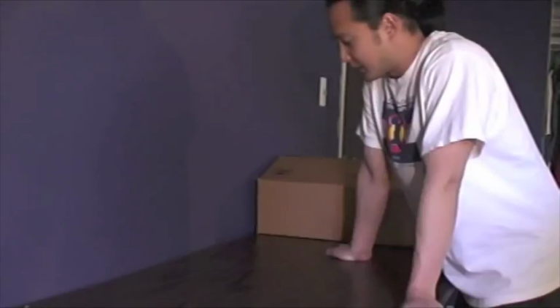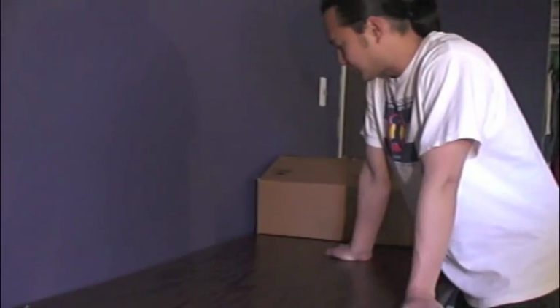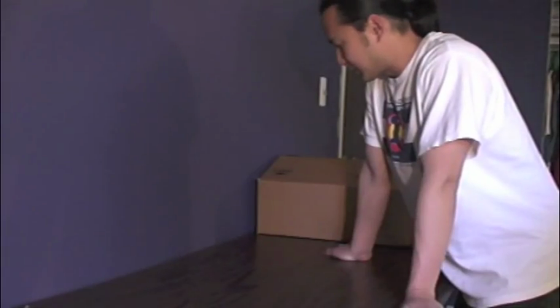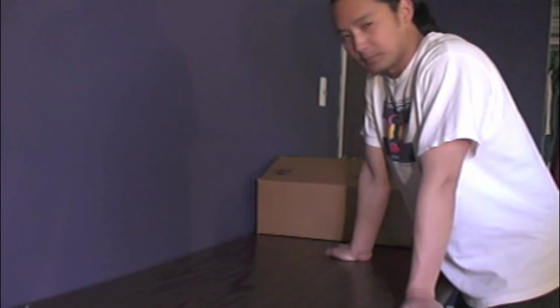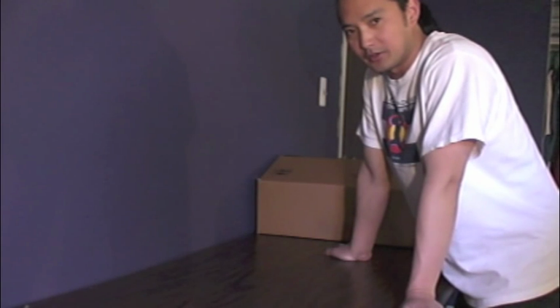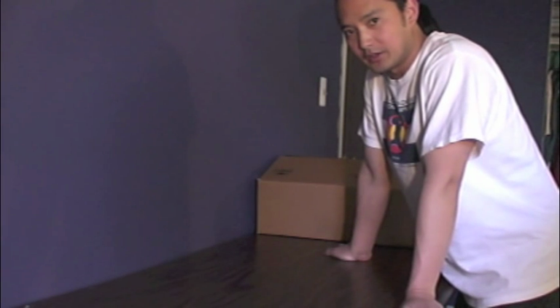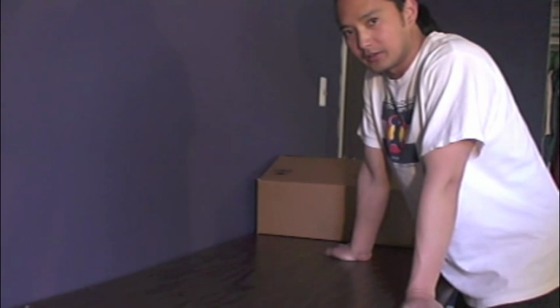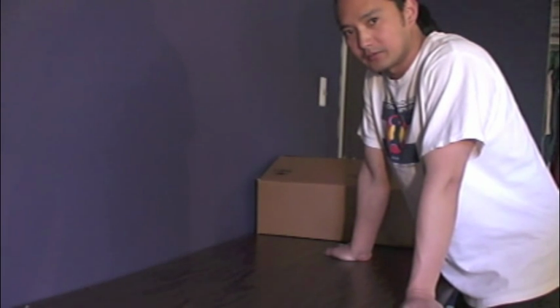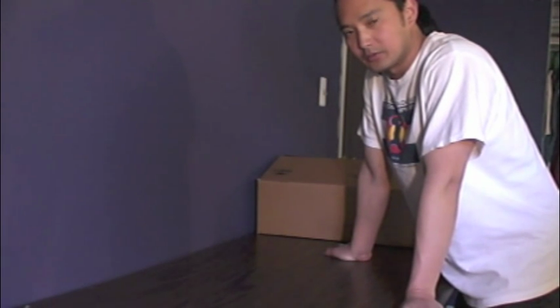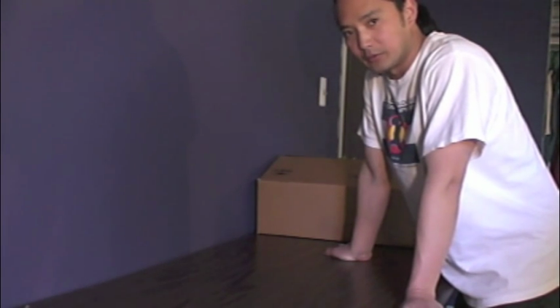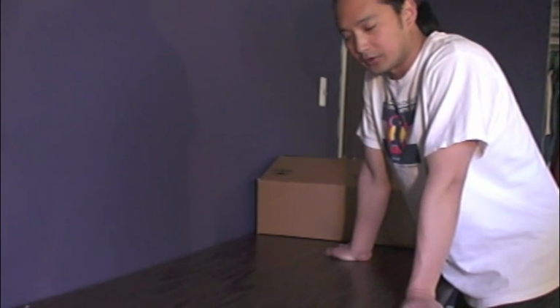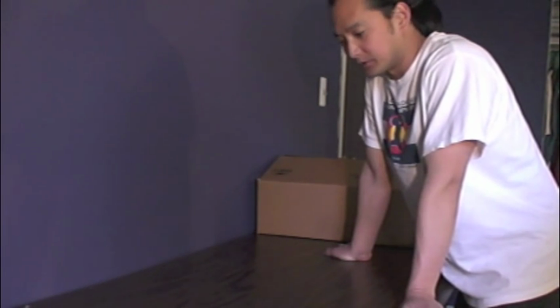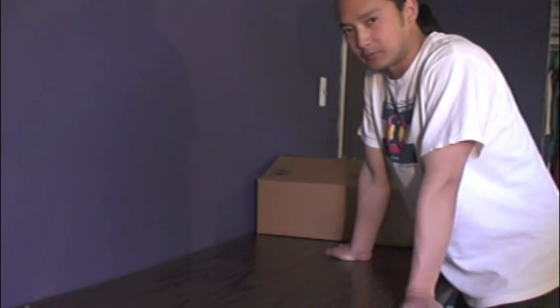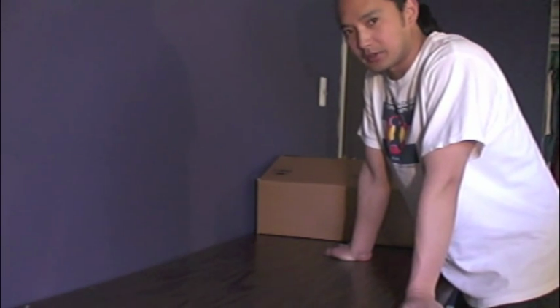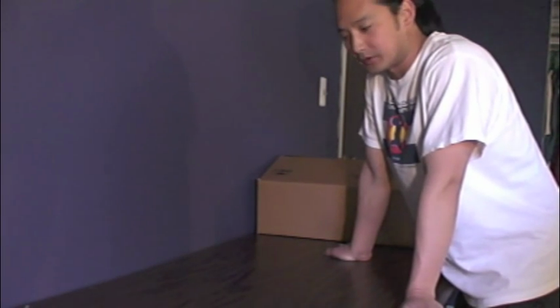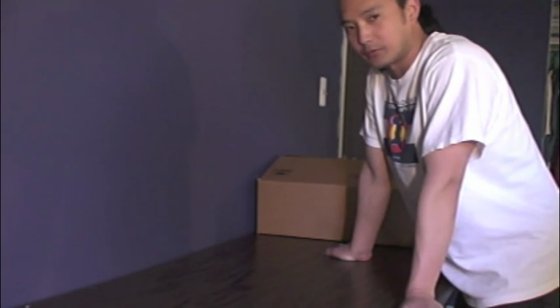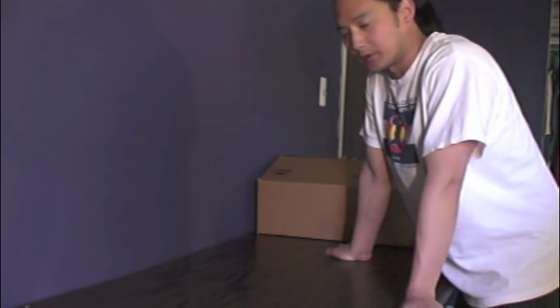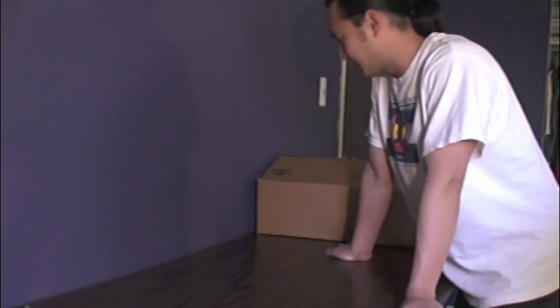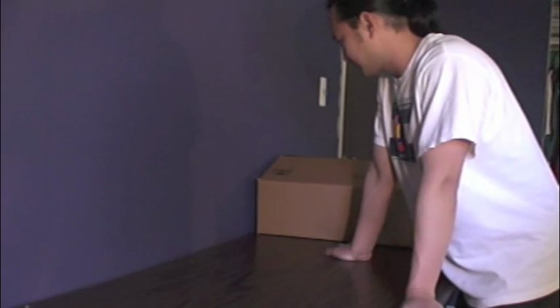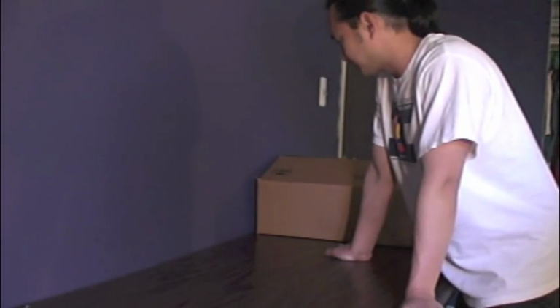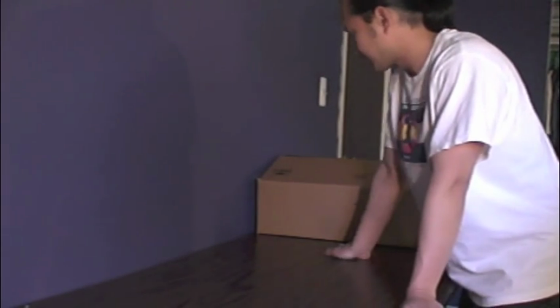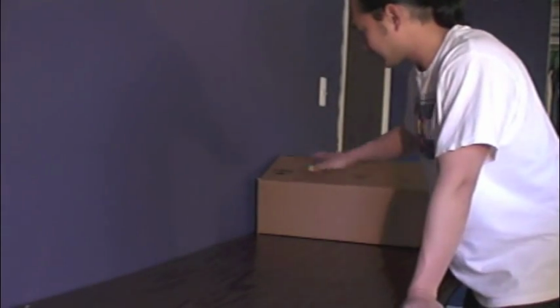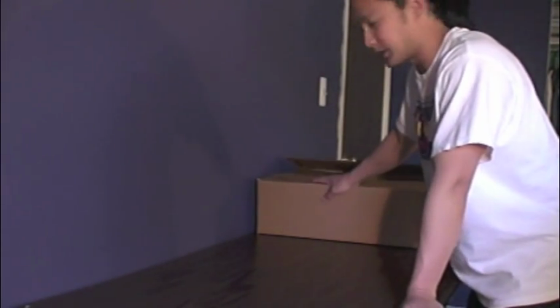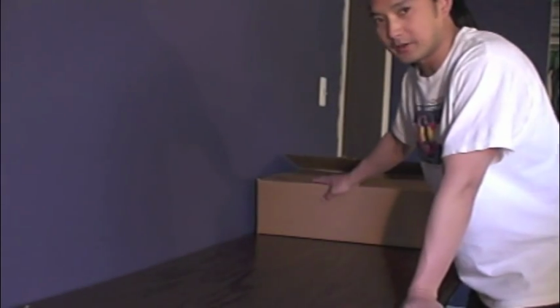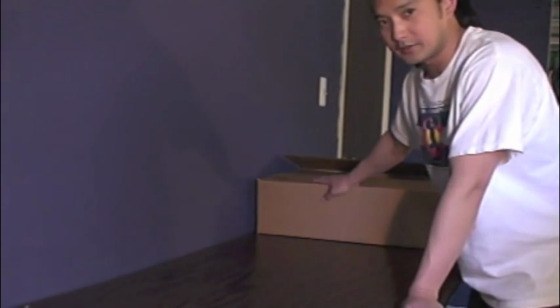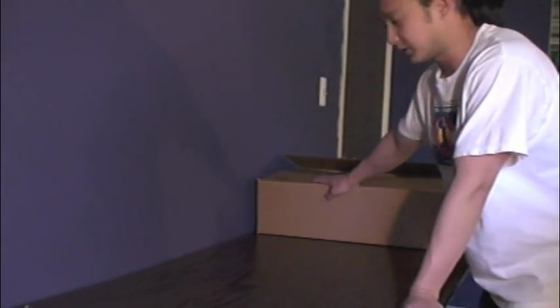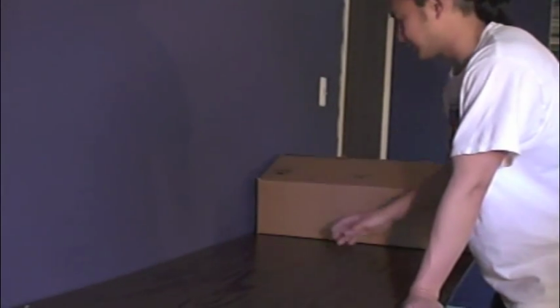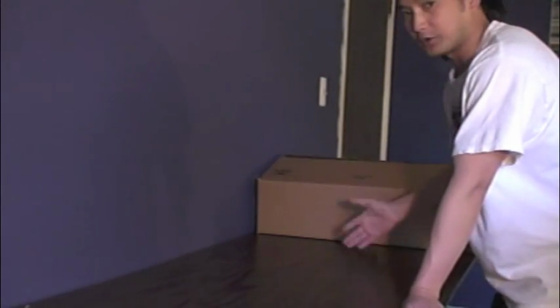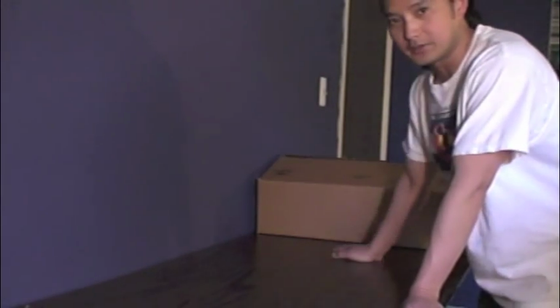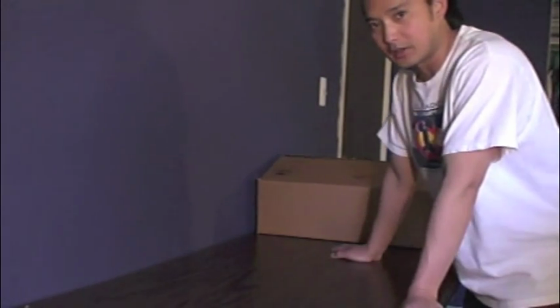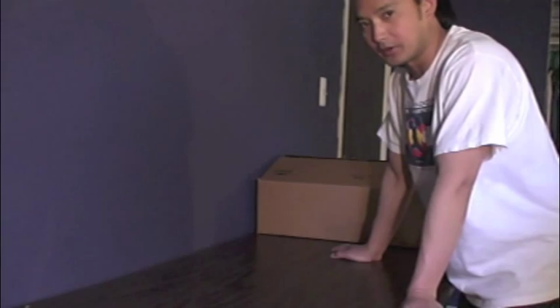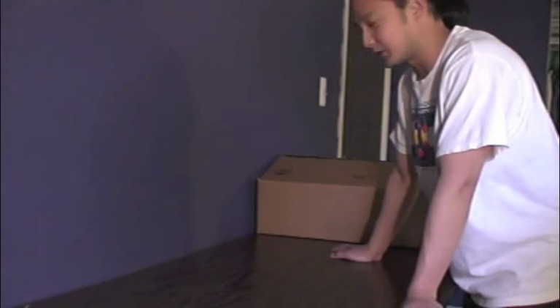I'm going to show you guys how to put together the new four-color one-station press that I have, the Gator 401. It comes out of the box like this, and I'll show you all the pieces and how to put it all together.